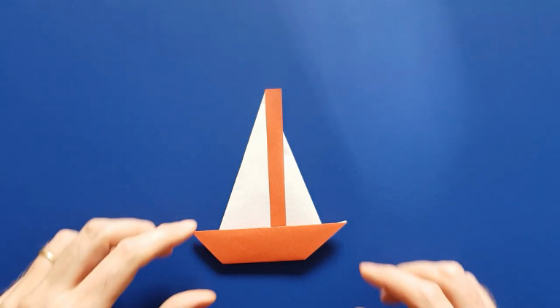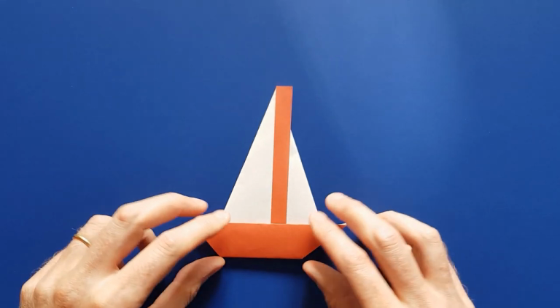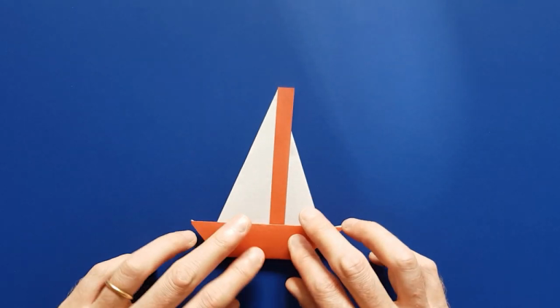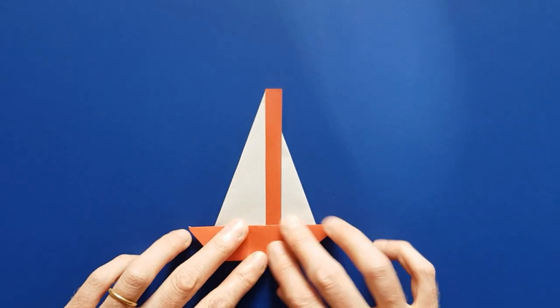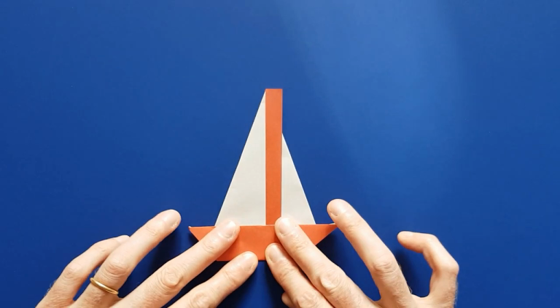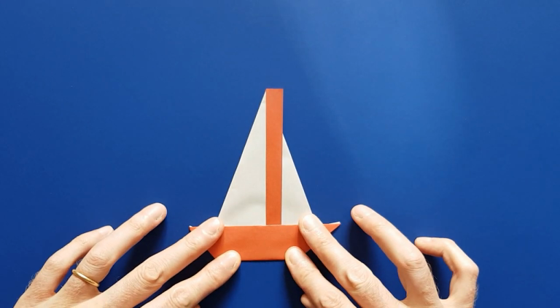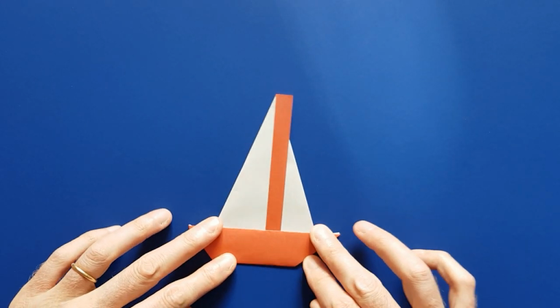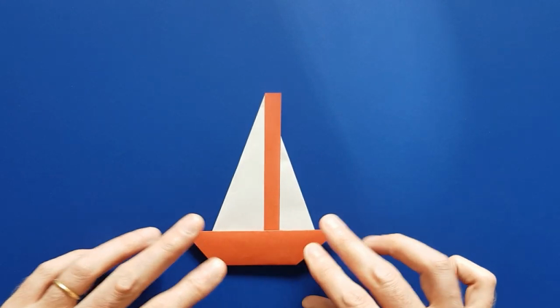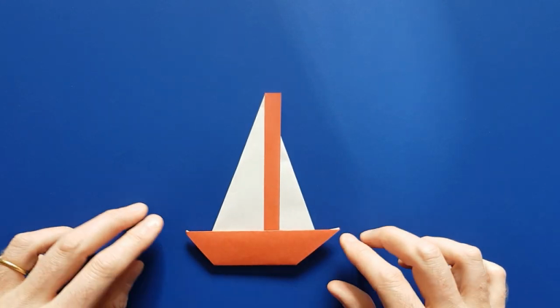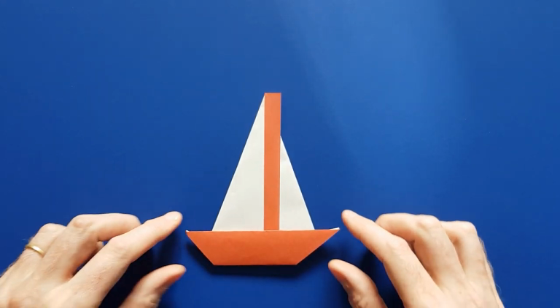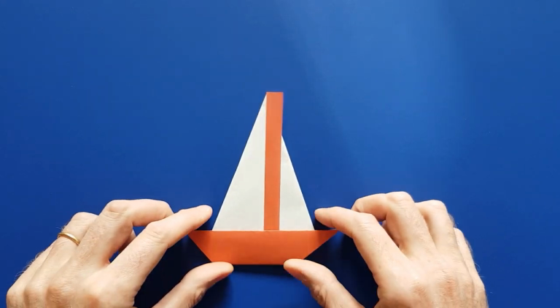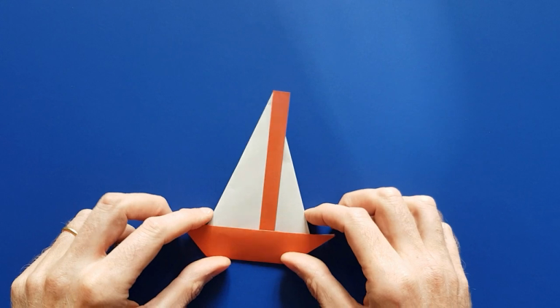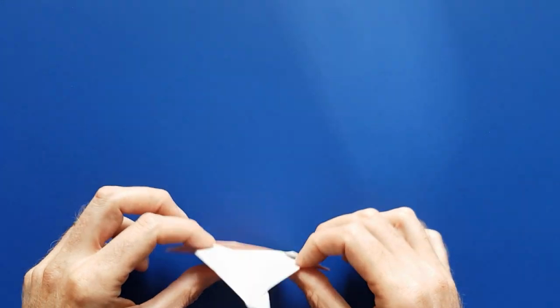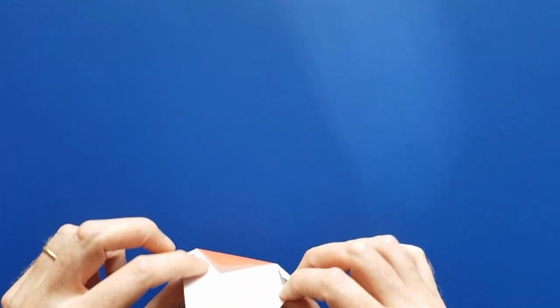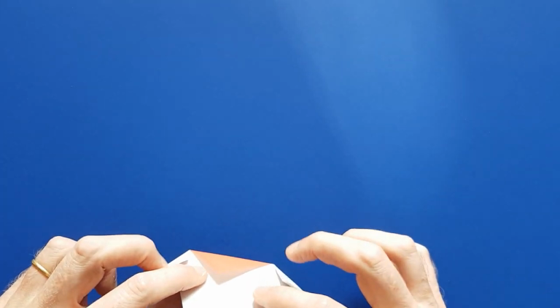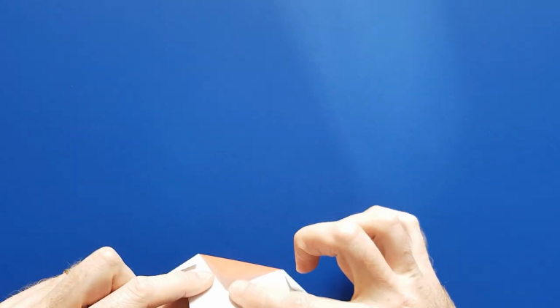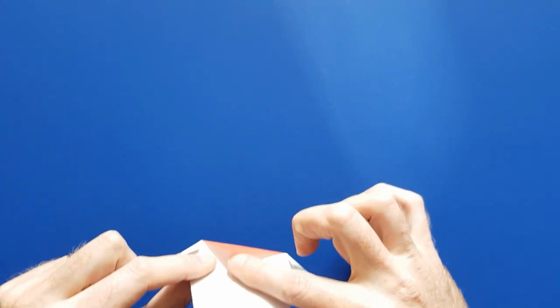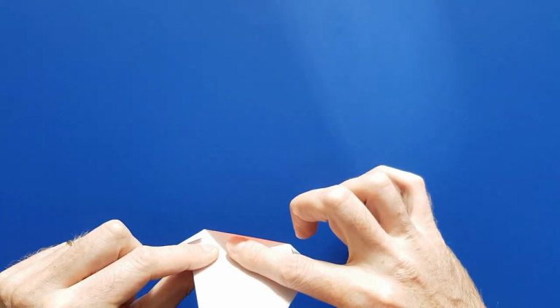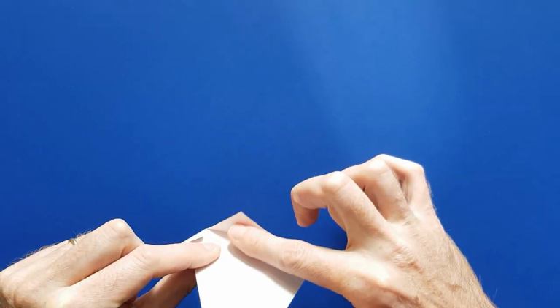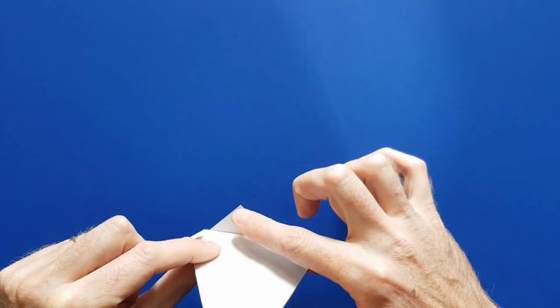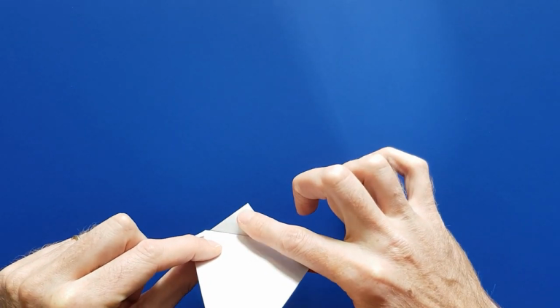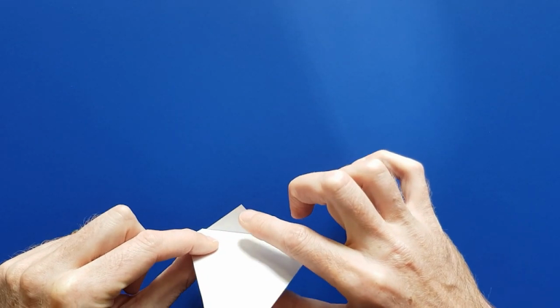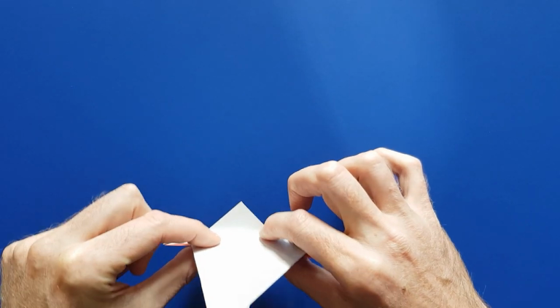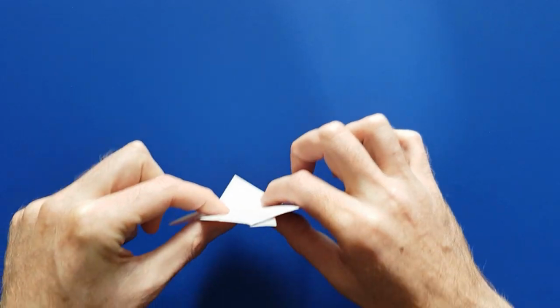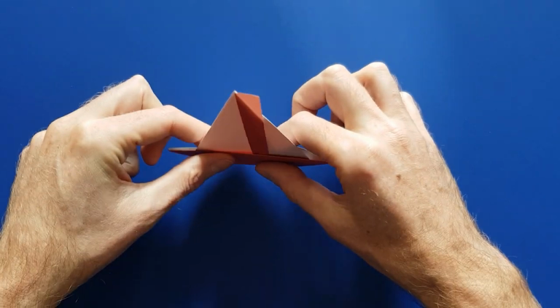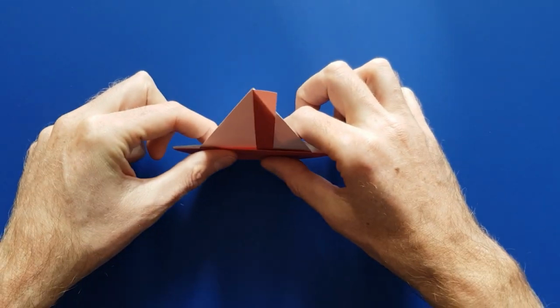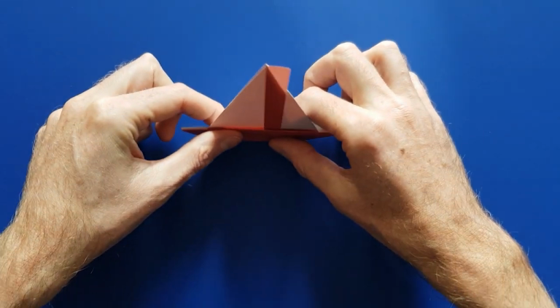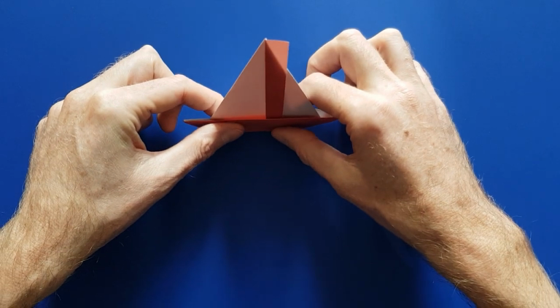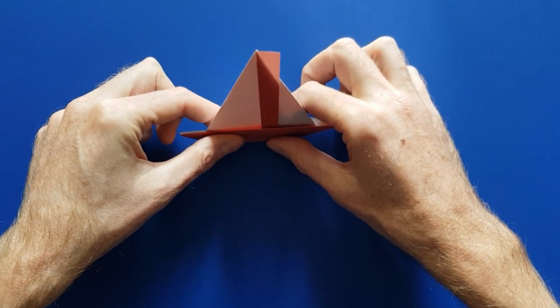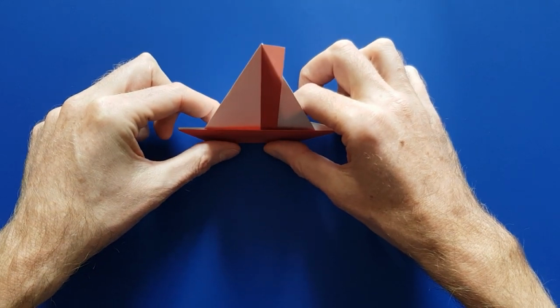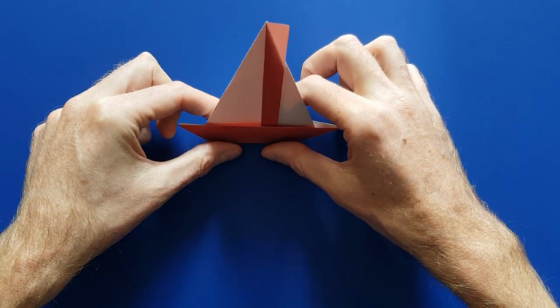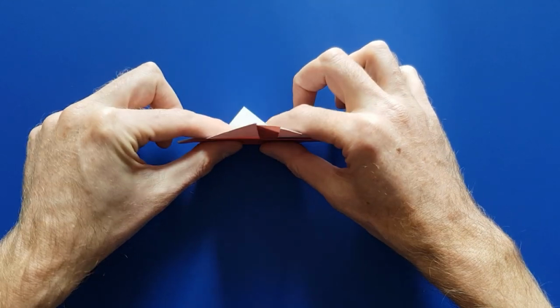You can use this clip to hold the model together, but if you want the sailboat to stand on its own, you can also unfold this flap here slightly so that your sailboat can stand.